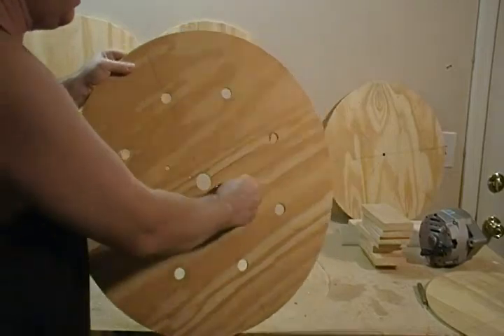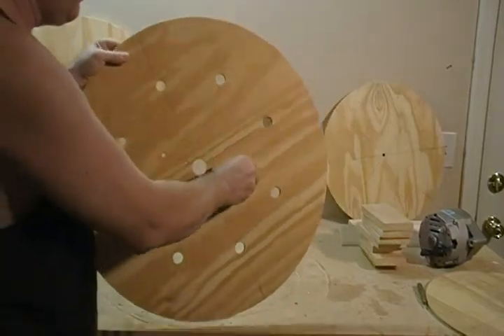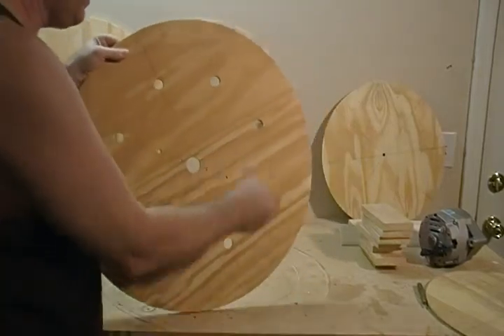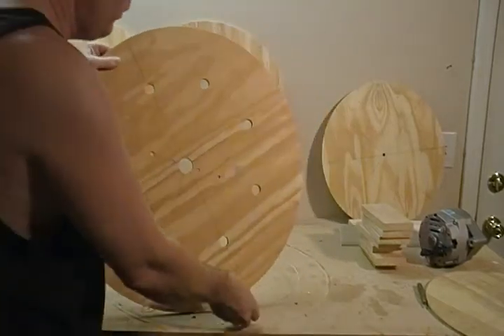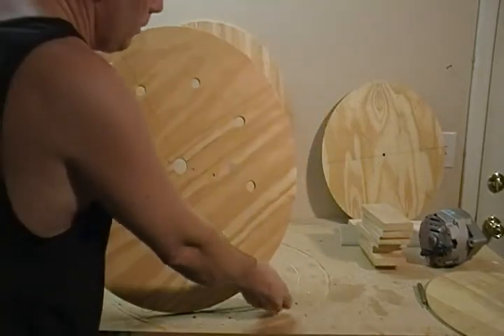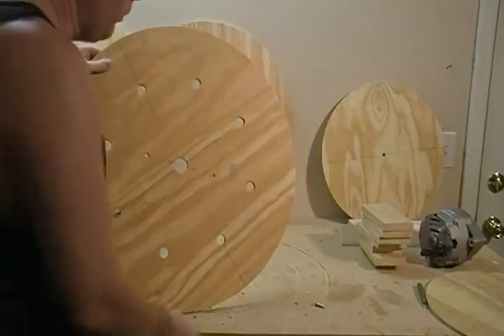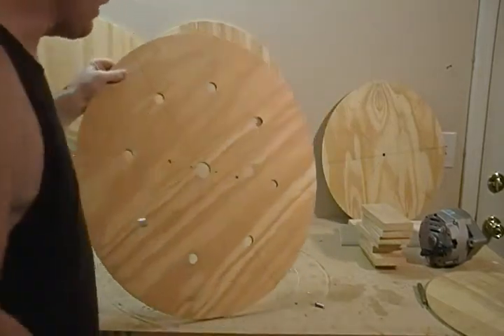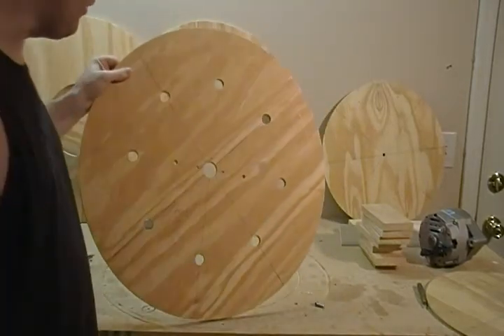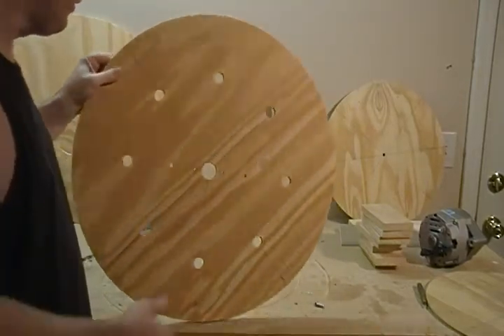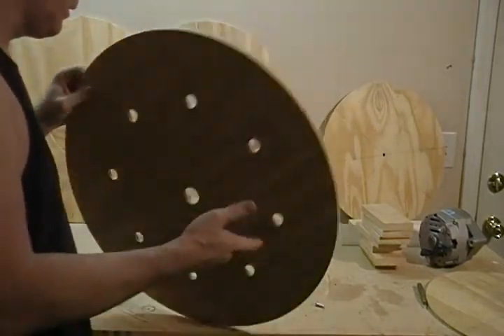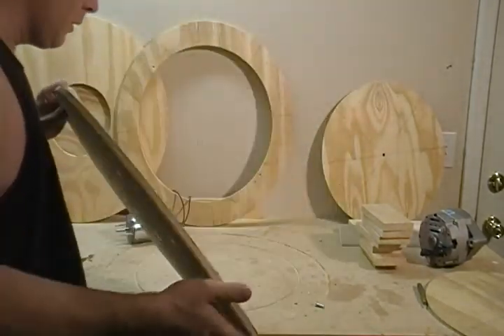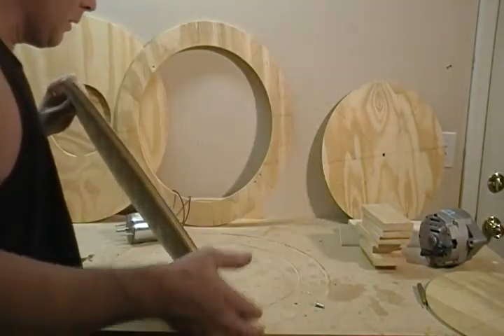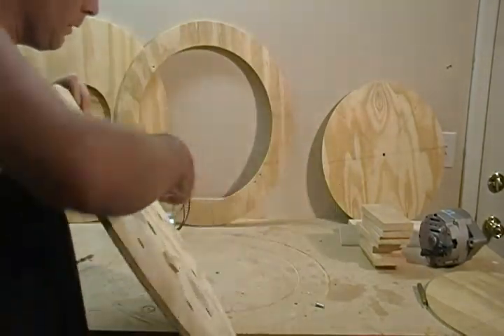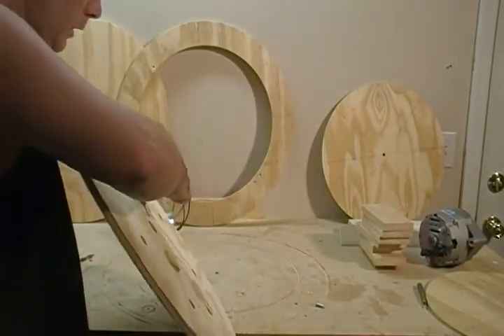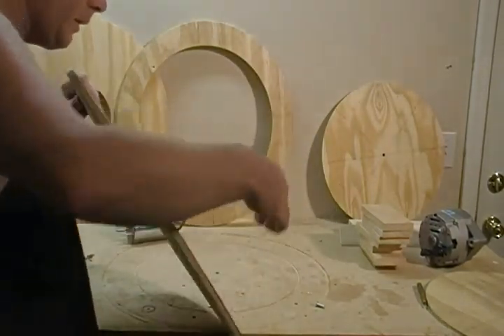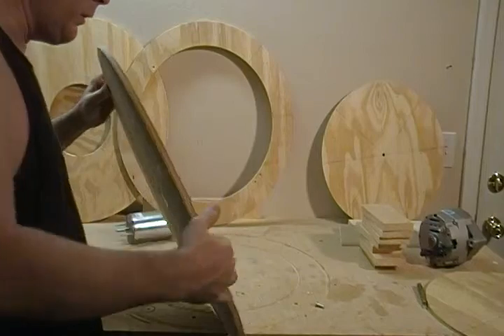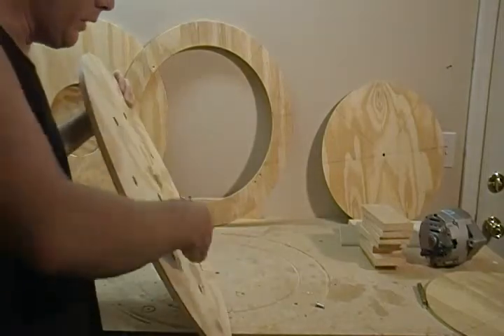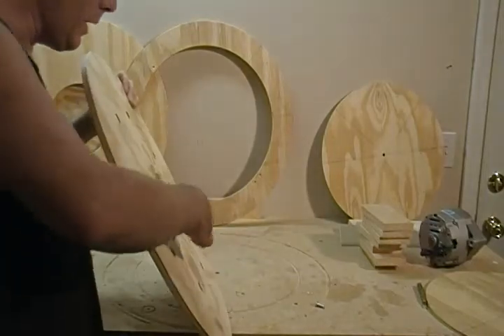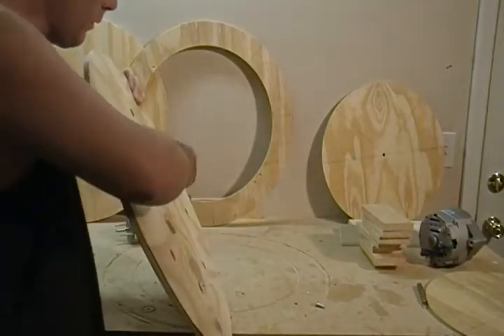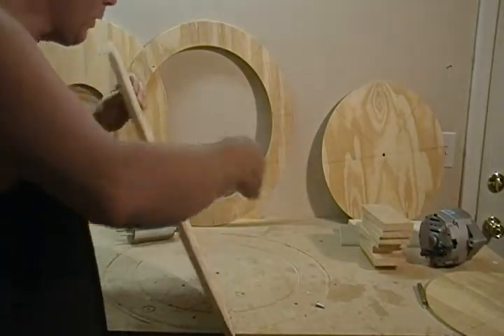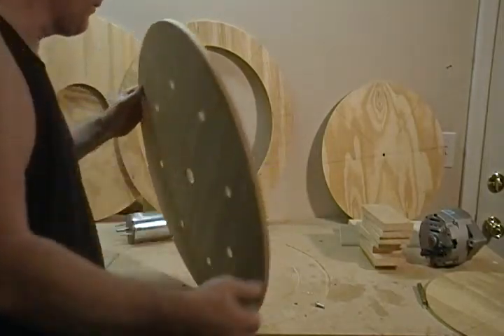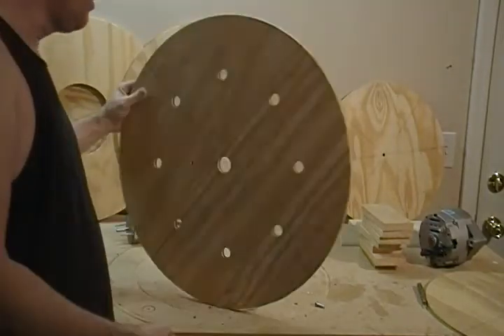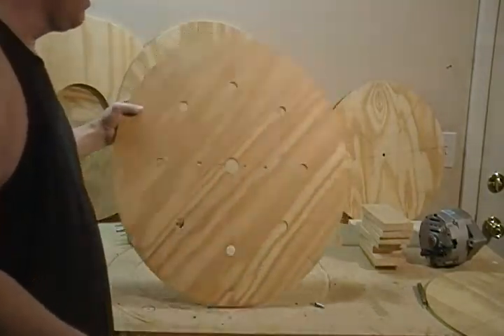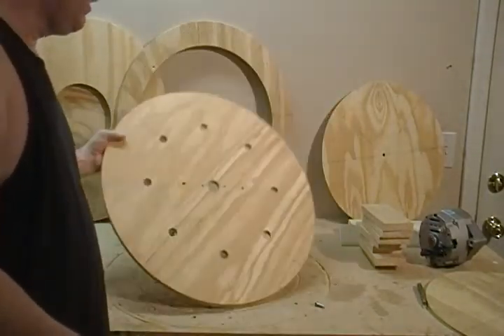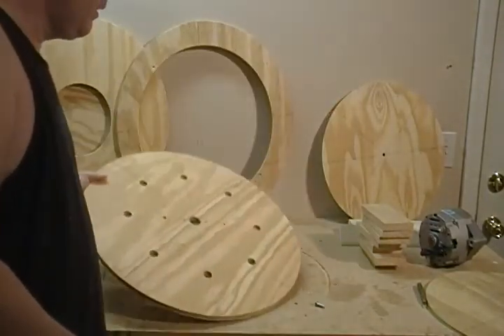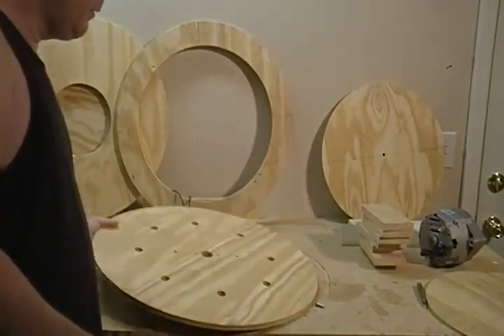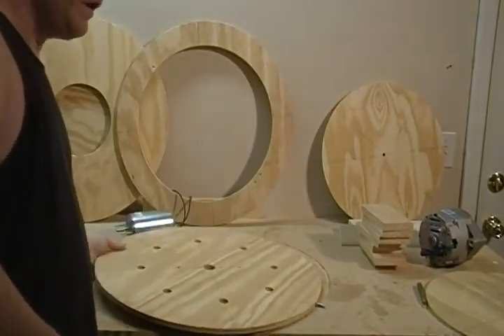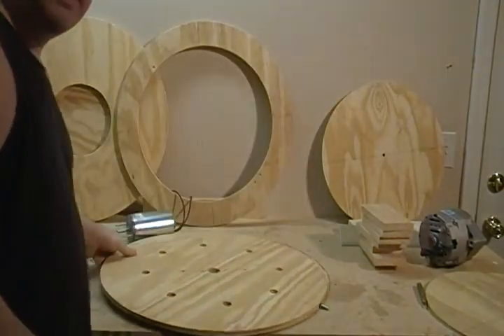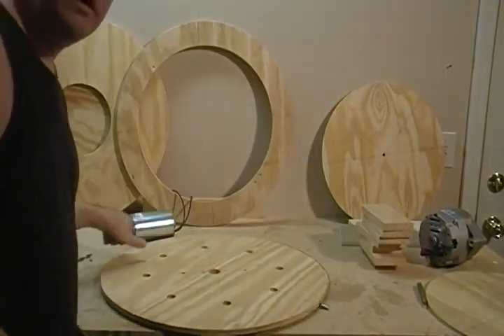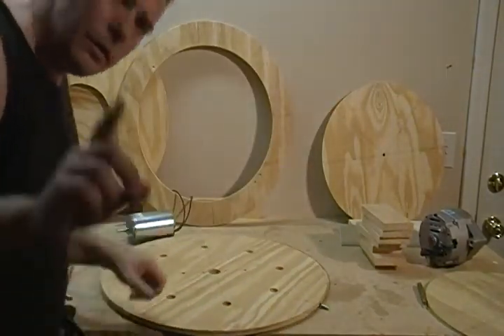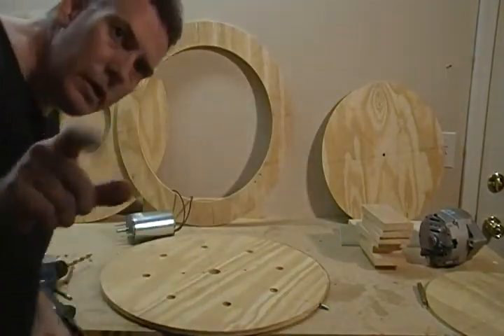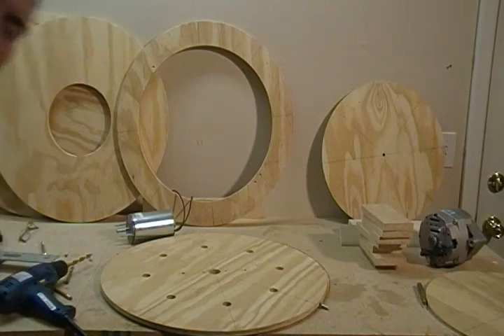We have our two mounting holes with the extensions there on the back with our boards. Take care of that and I'll see you in the next segment.